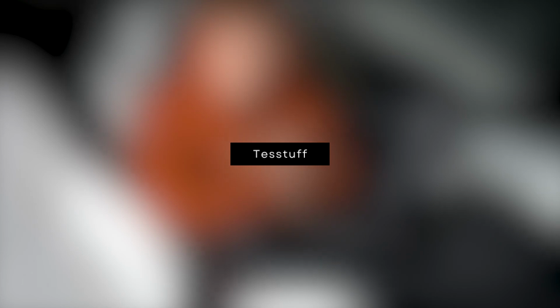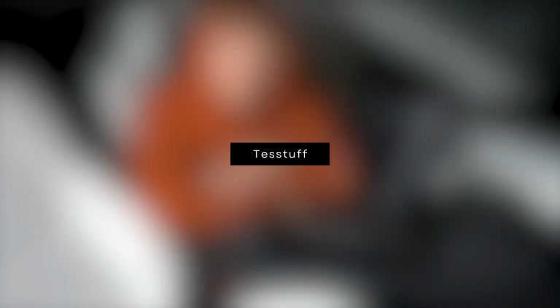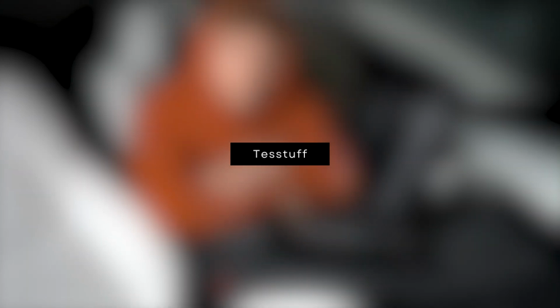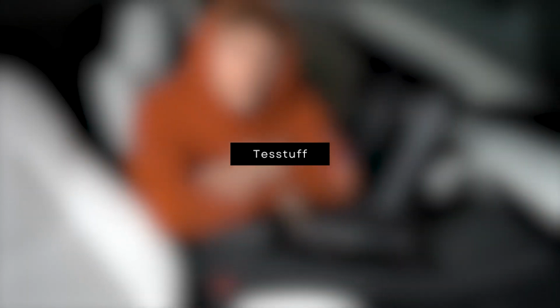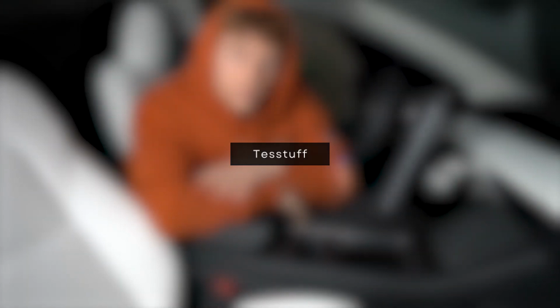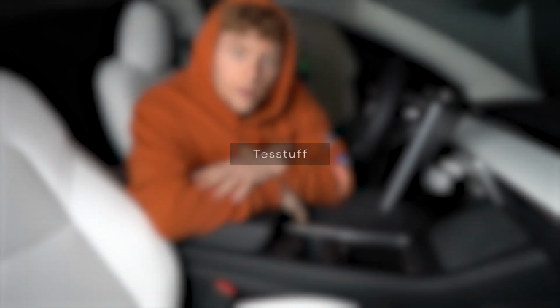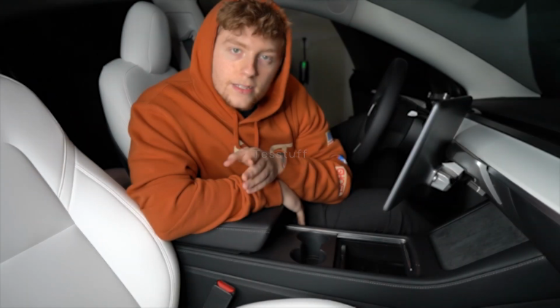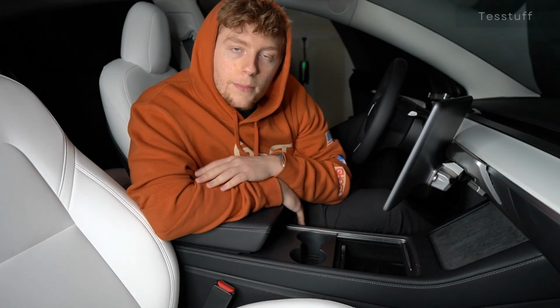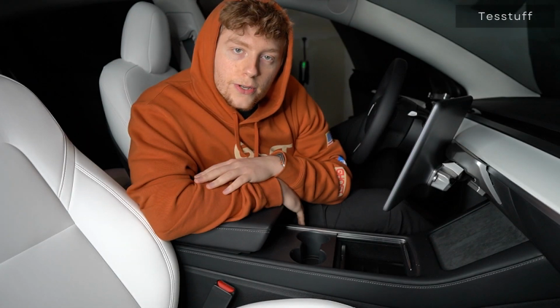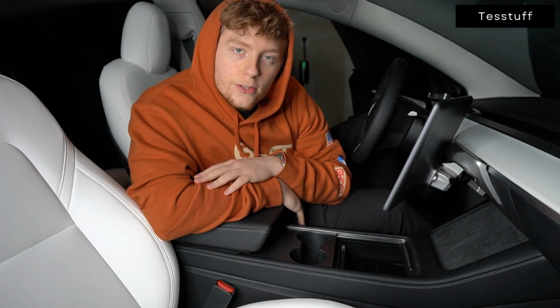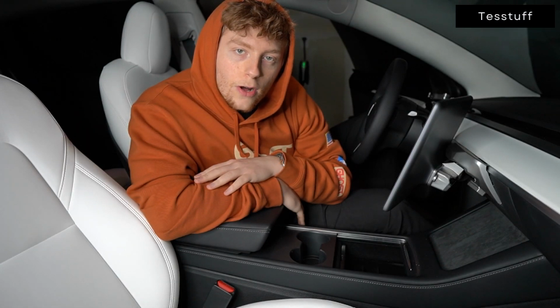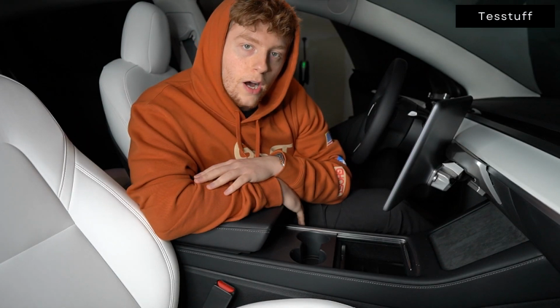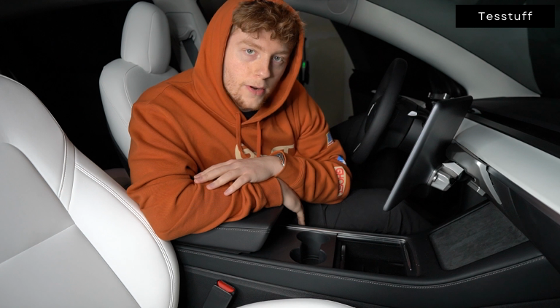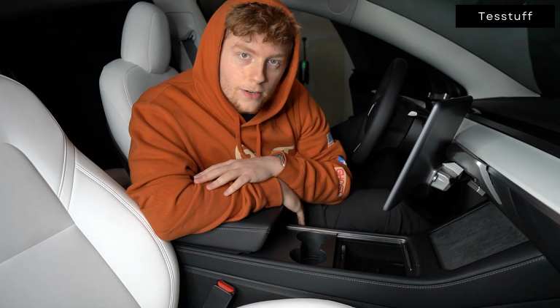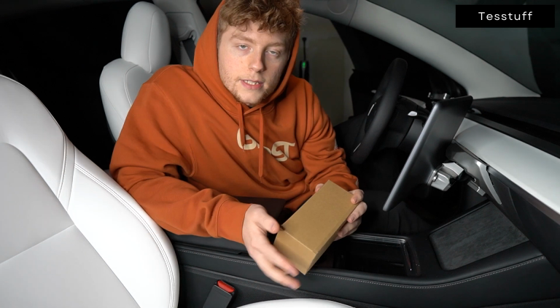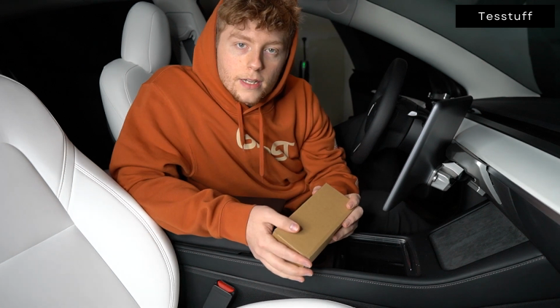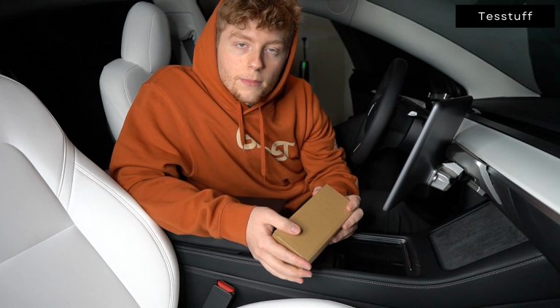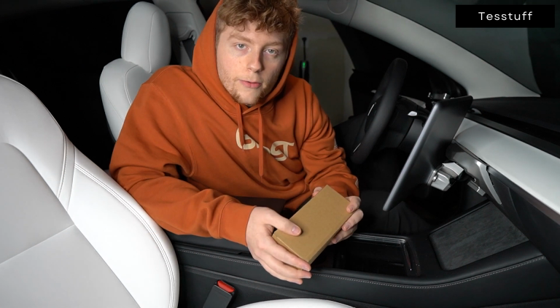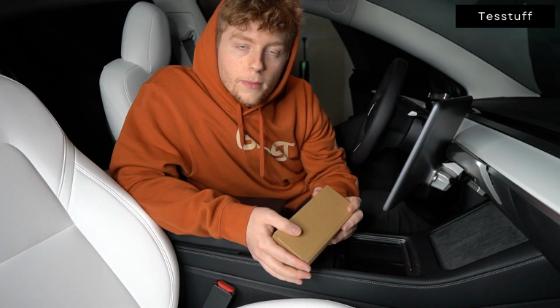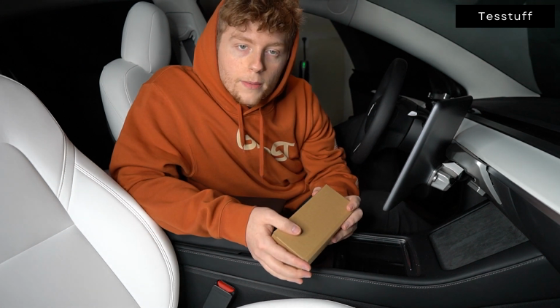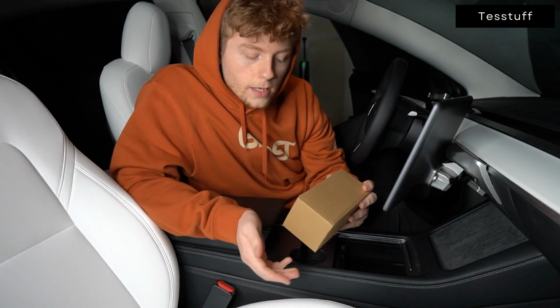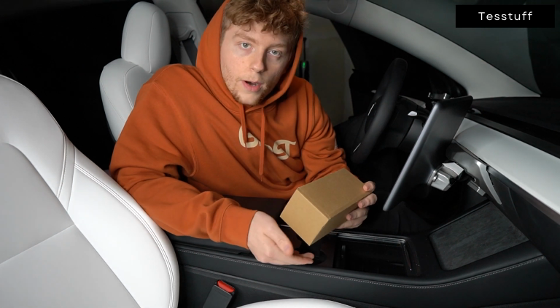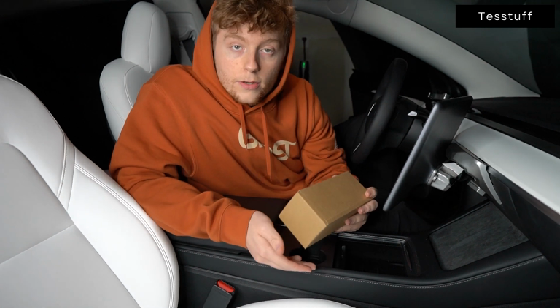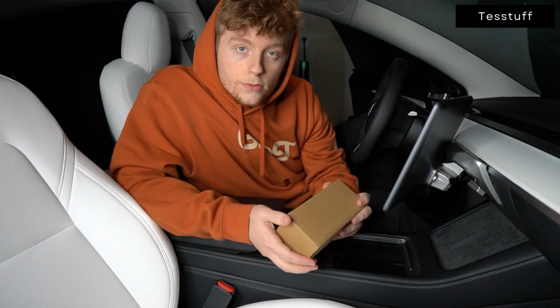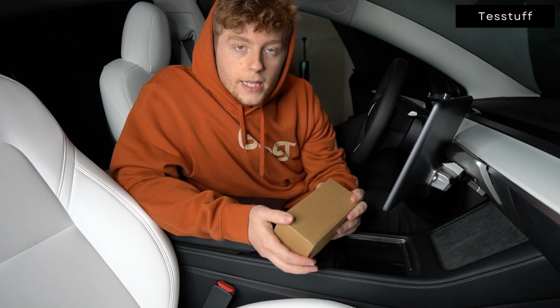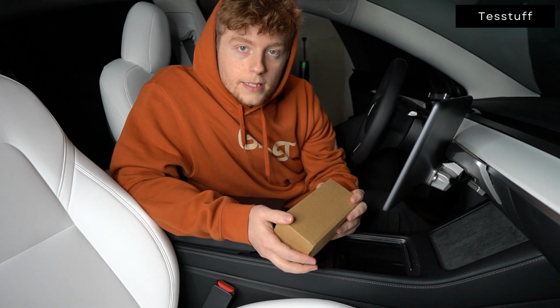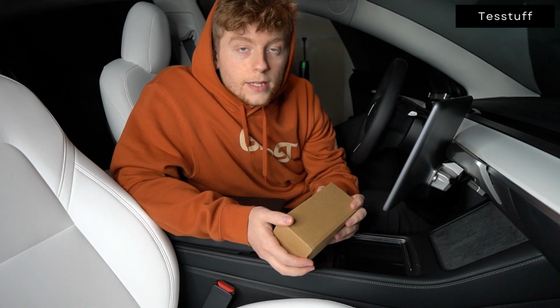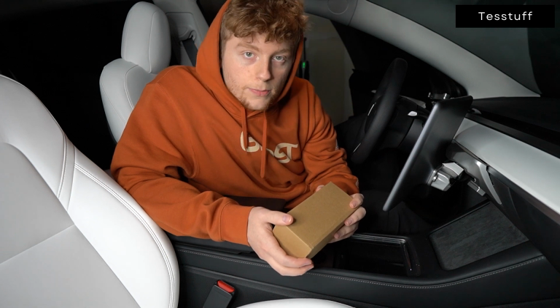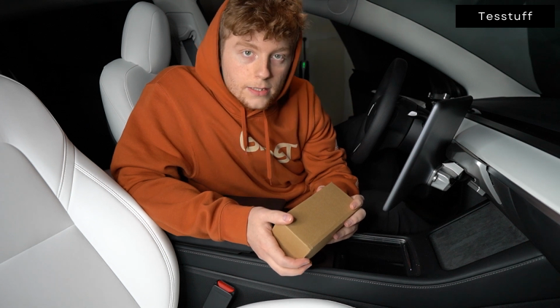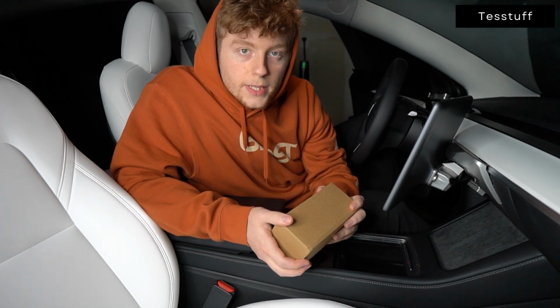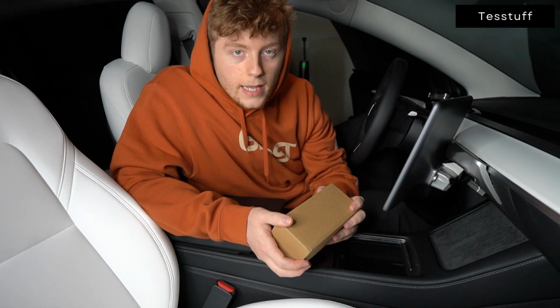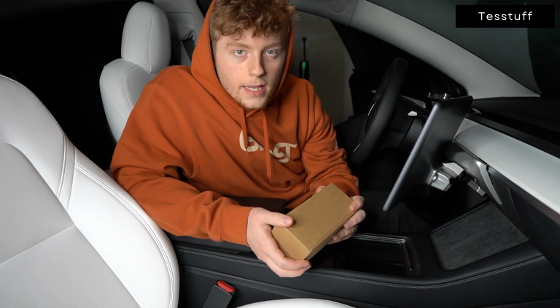Welcome back to another Test Stuff install tutorial. In this one, I'm going to be showing you how to install our cup holder insert. This insert fits the Model 3 and the Model Y because their center consoles are exactly the same, so the installation process is going to be exactly the same.